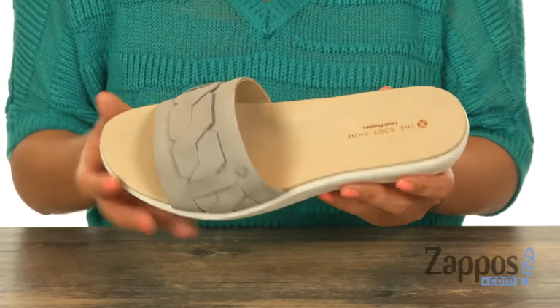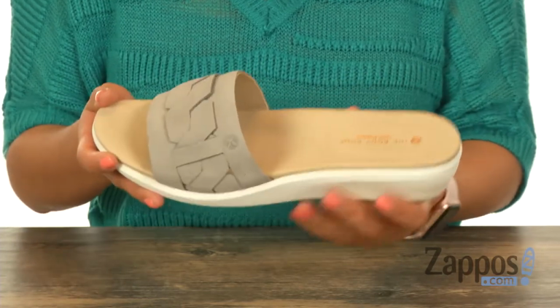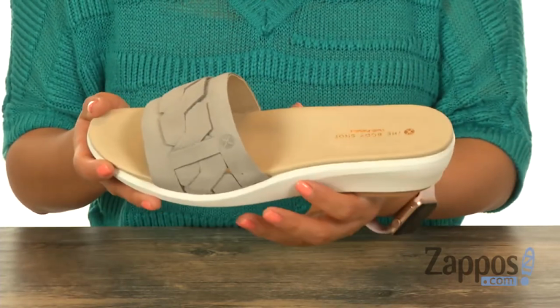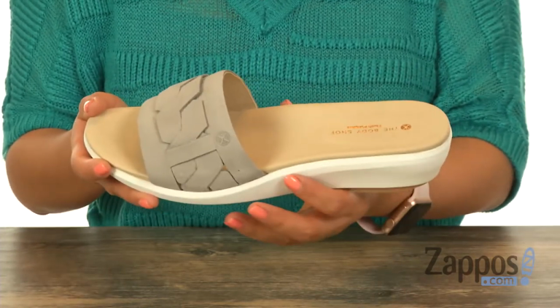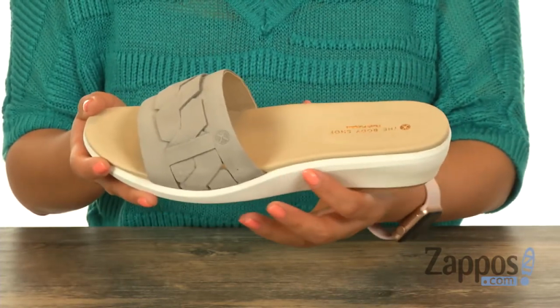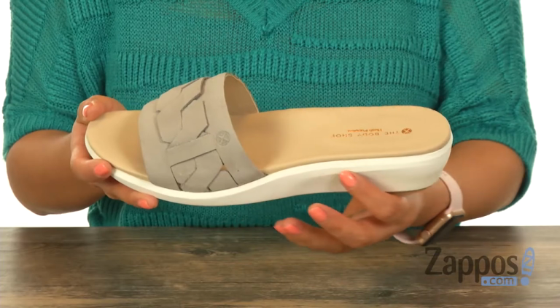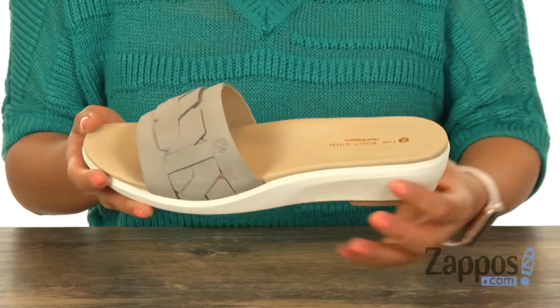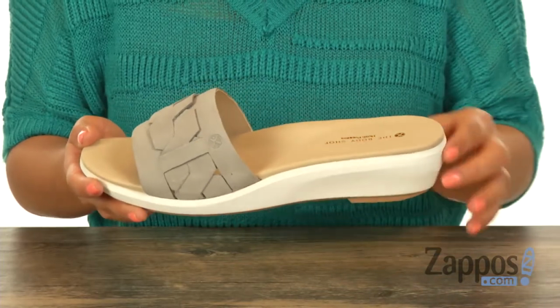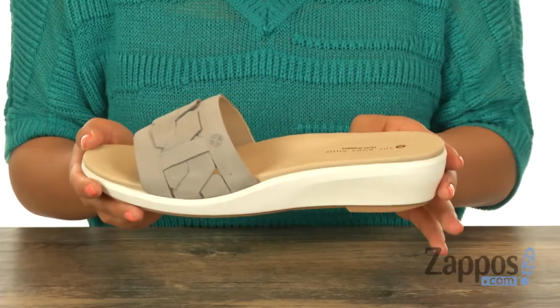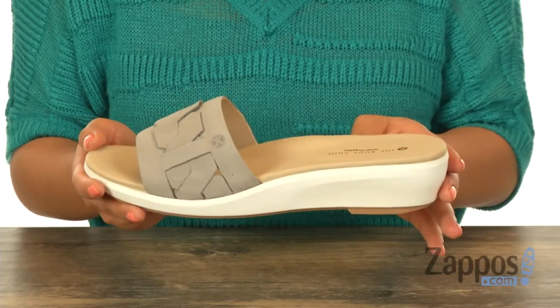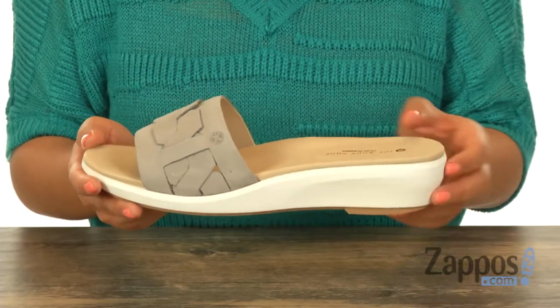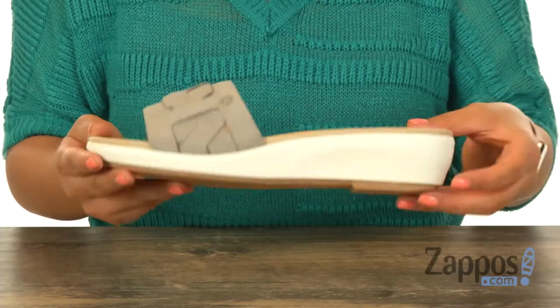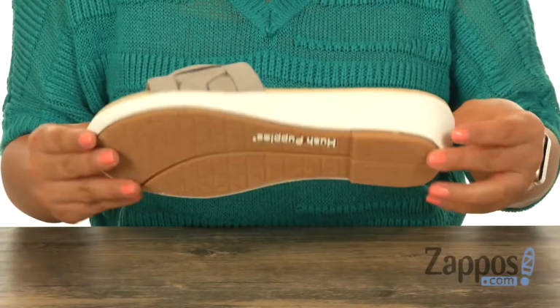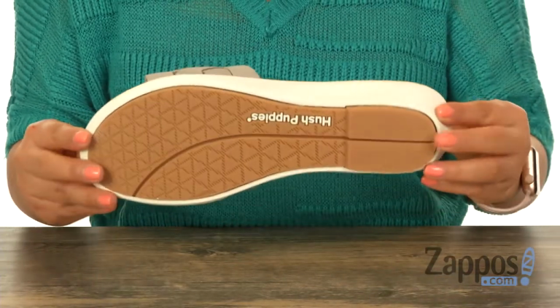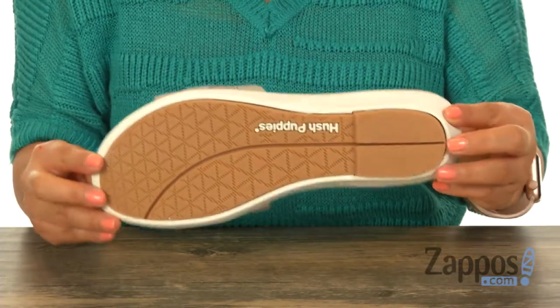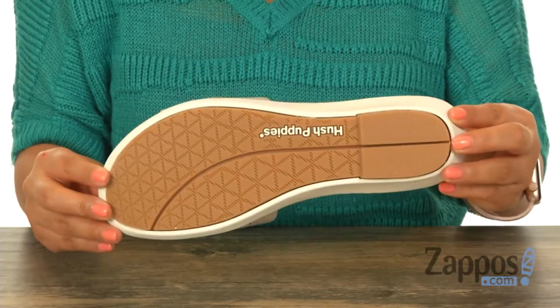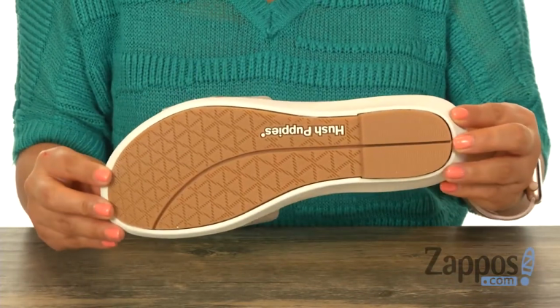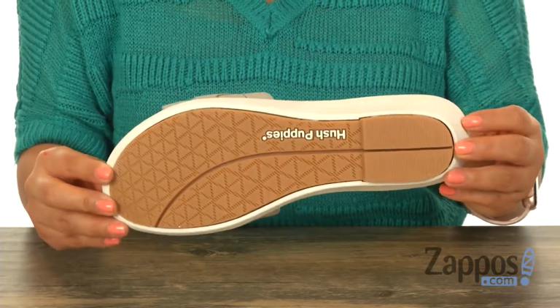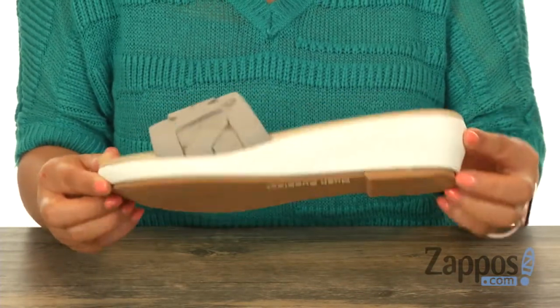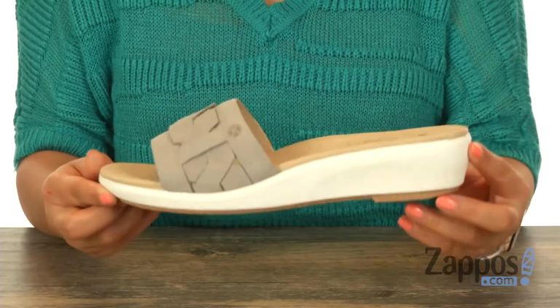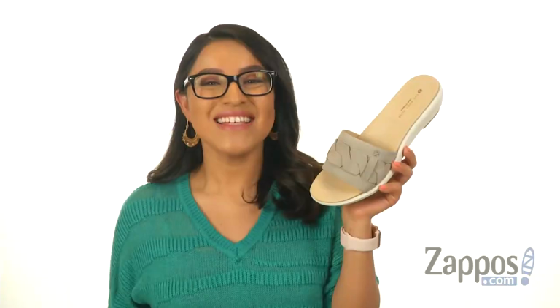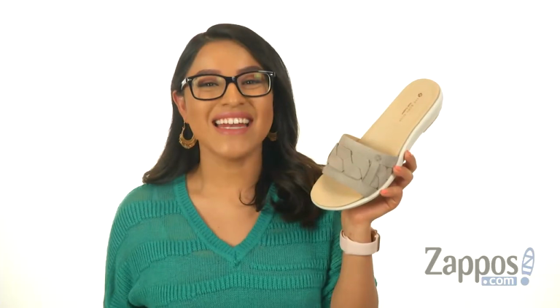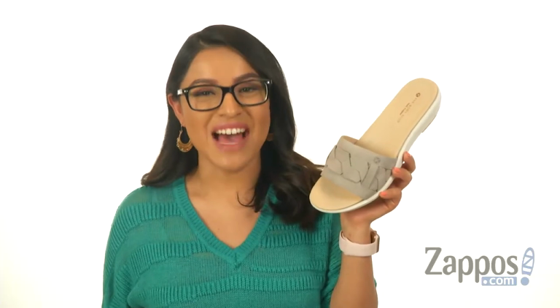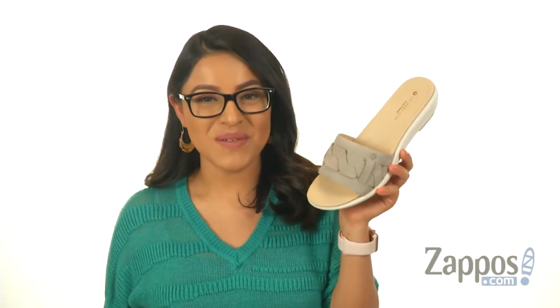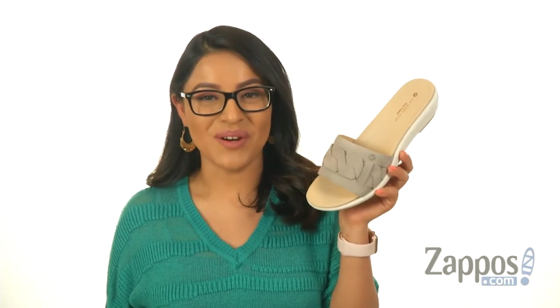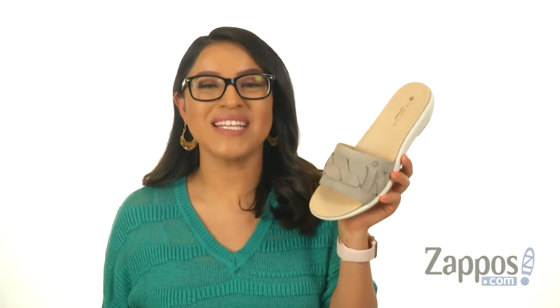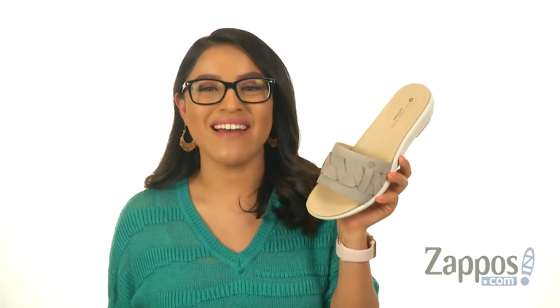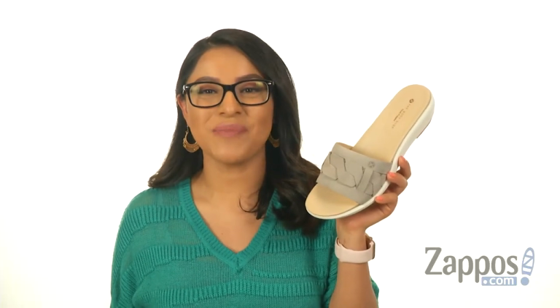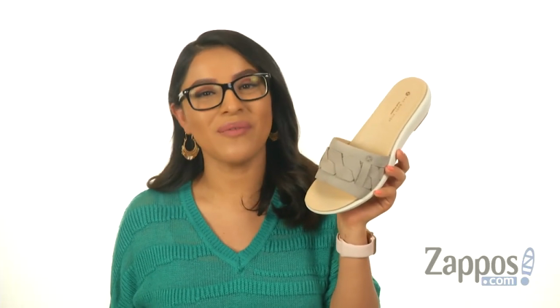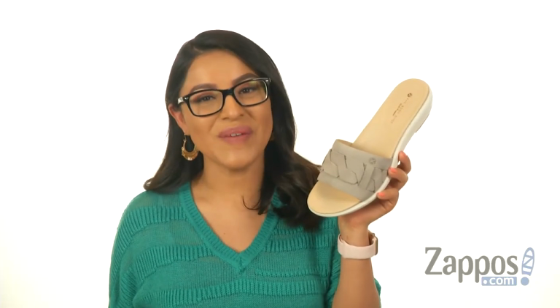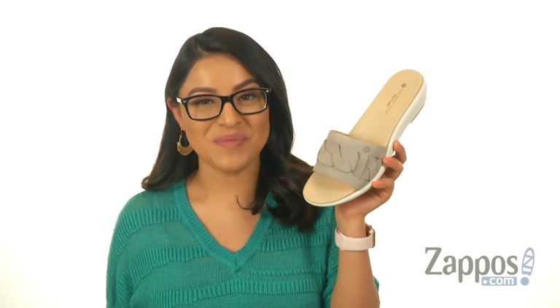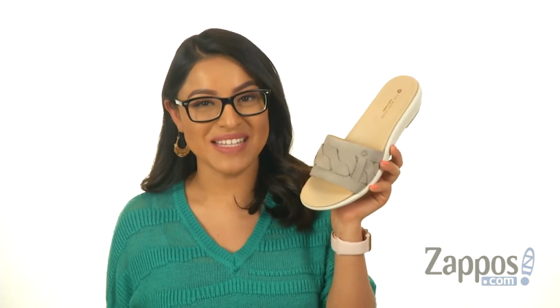There is a one and a half inch wrapped wedge heel for a small boost in height, and it's all on a synthetic outsole. Slide into absolute comfort with this stylish pair from Hush Puppies.